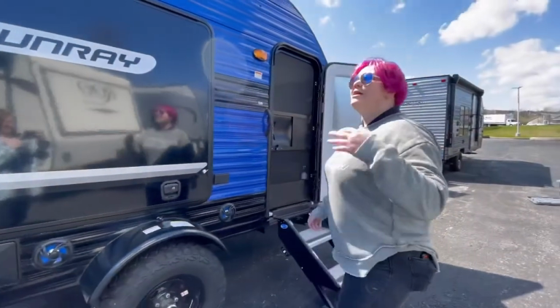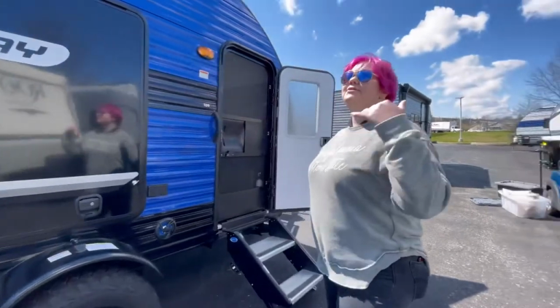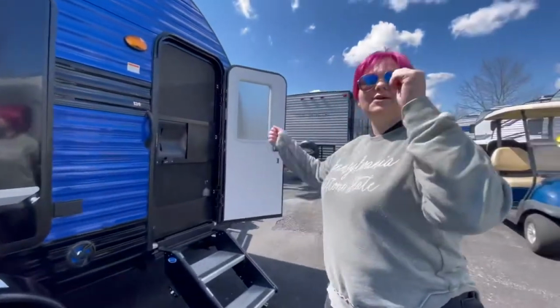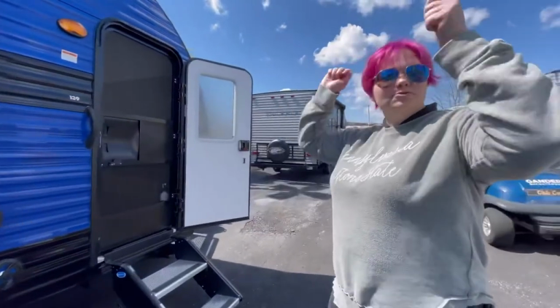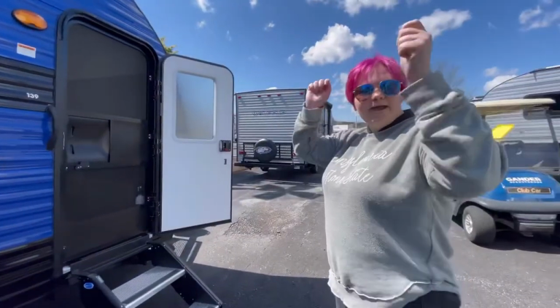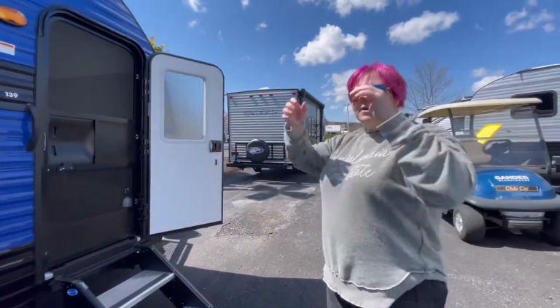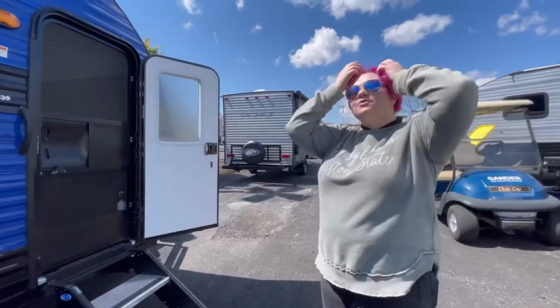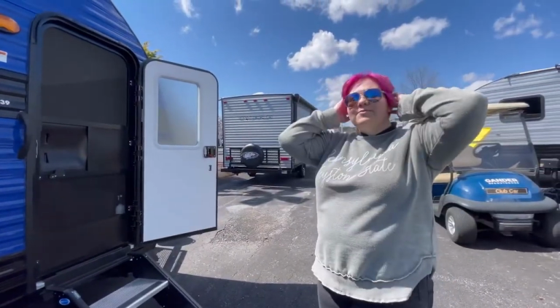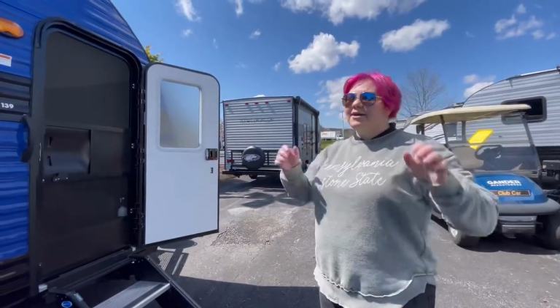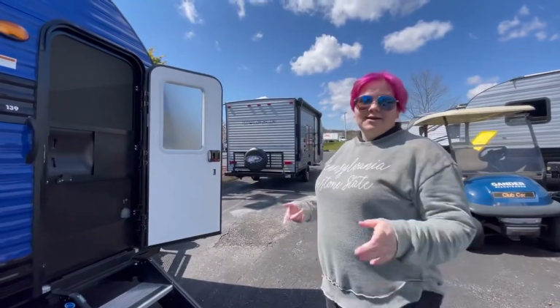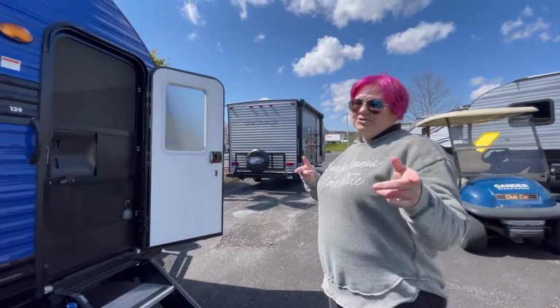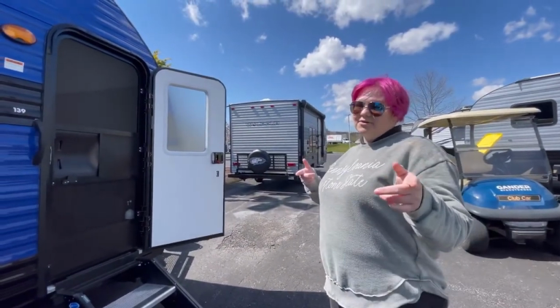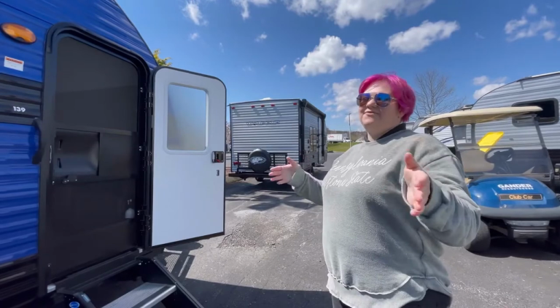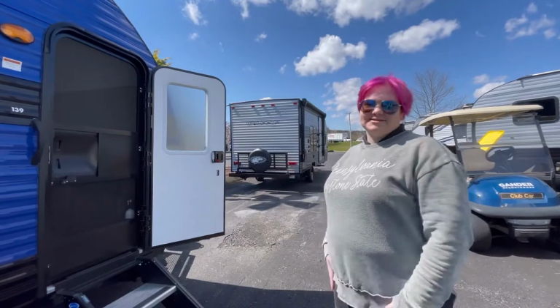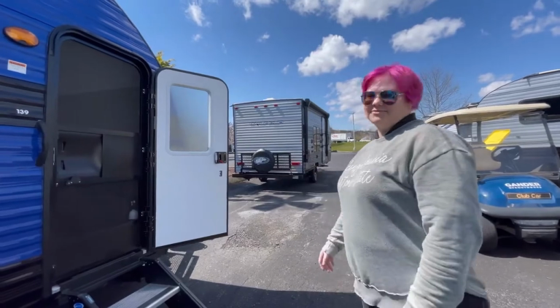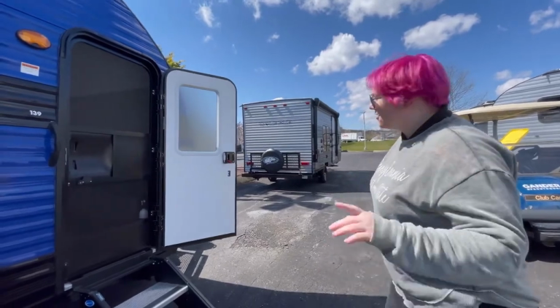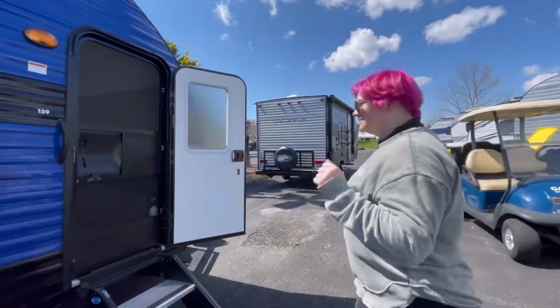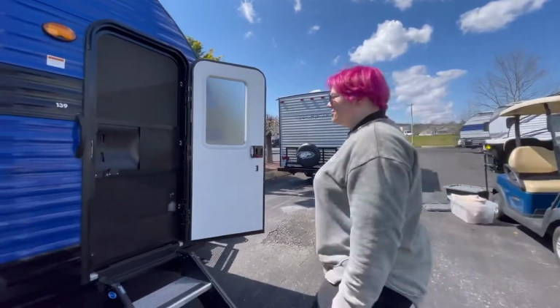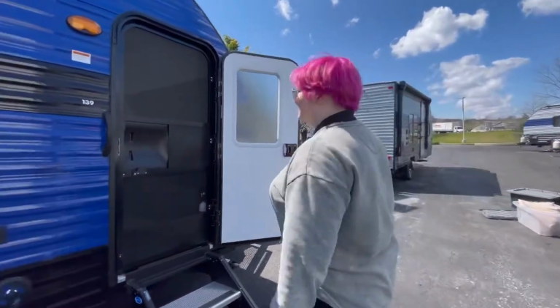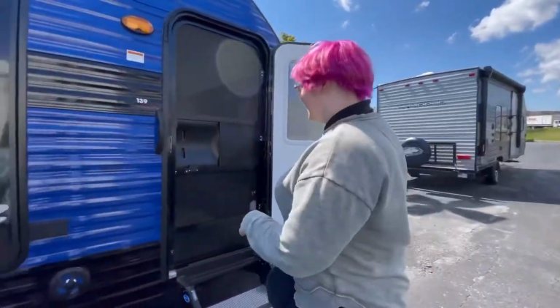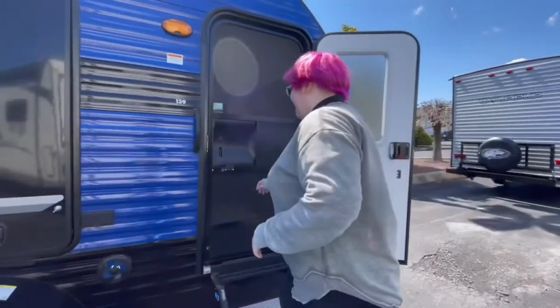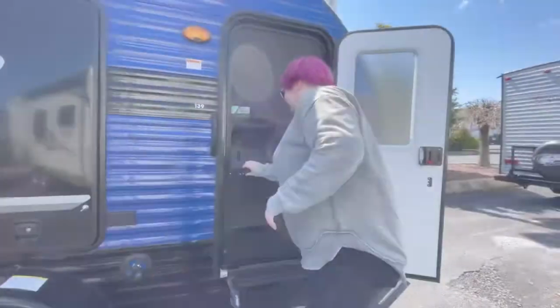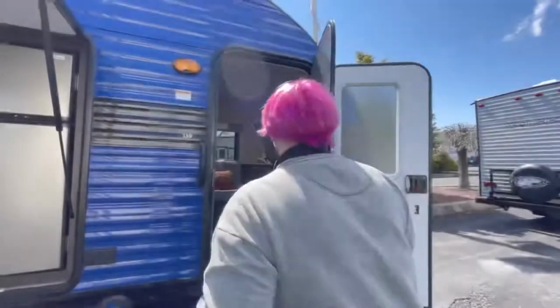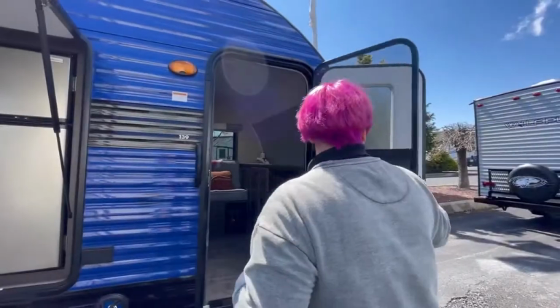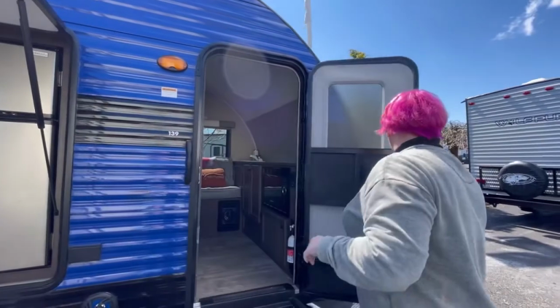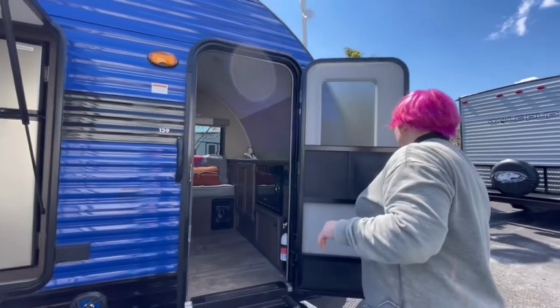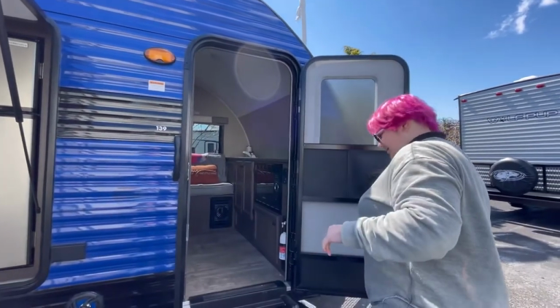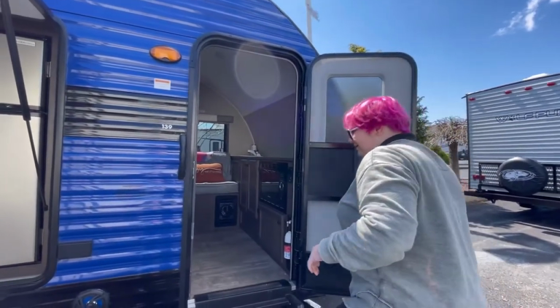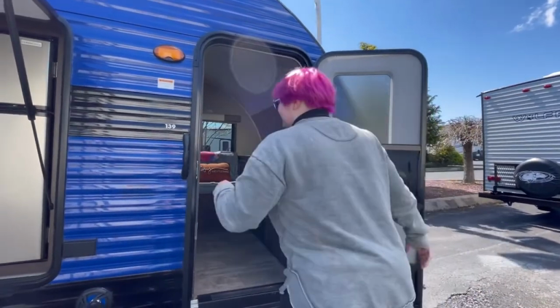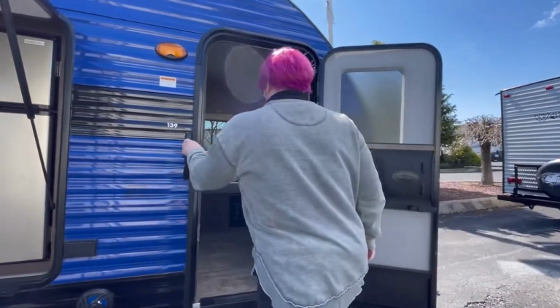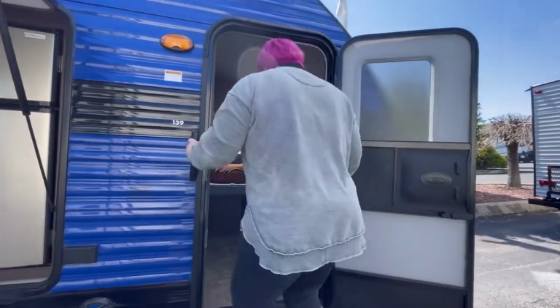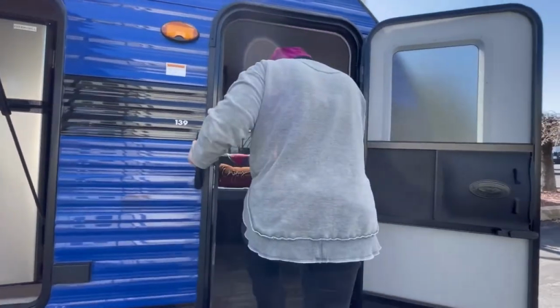That way when you're scrubbing your hair, making it look as vibrant as mine, you can be jamming along with some fantastic tunes. Alright guys, let's check the inside of this camper out. Open that and follow me inside.